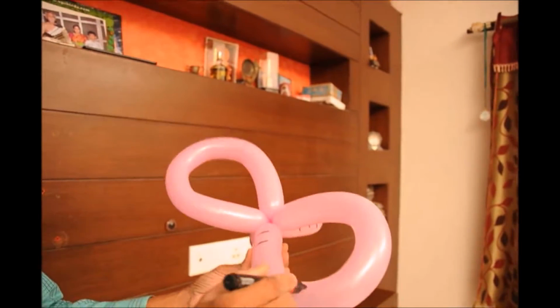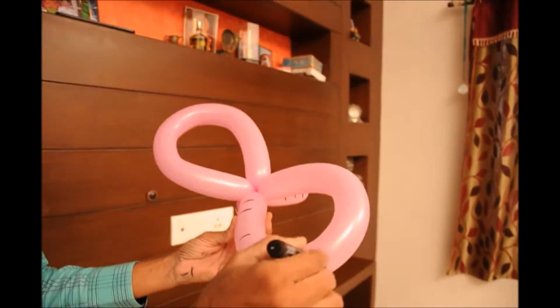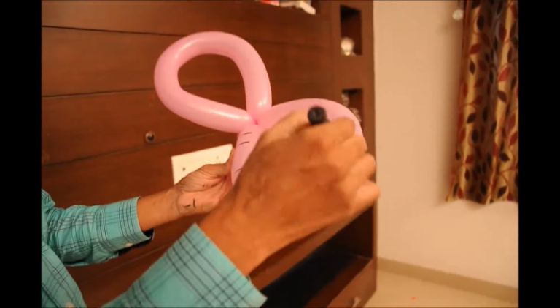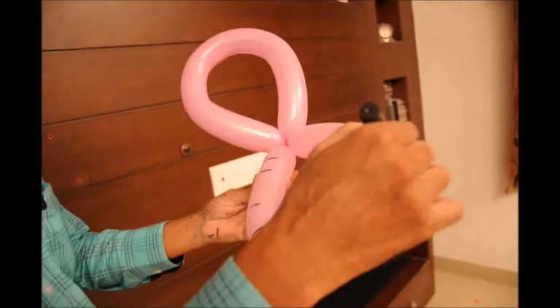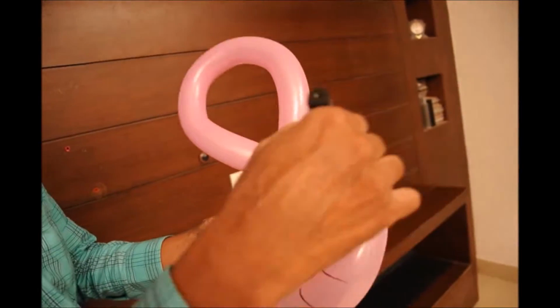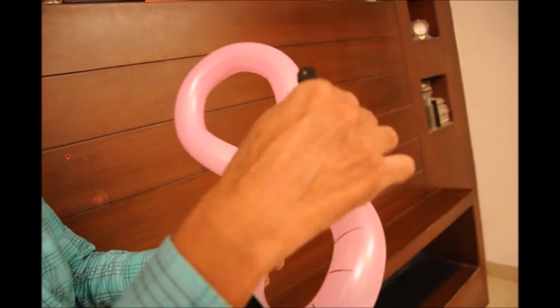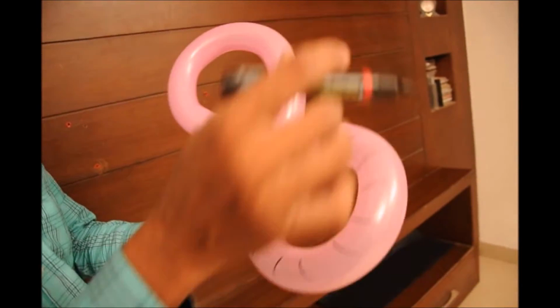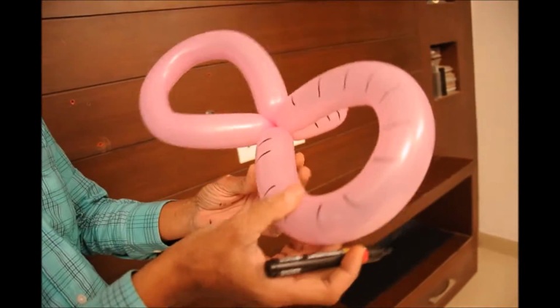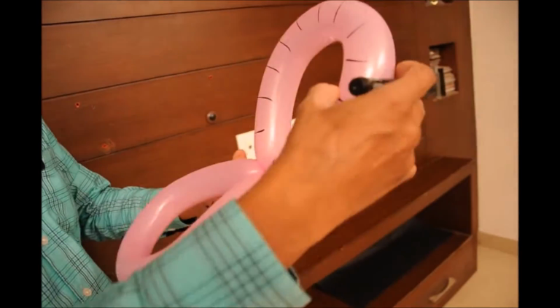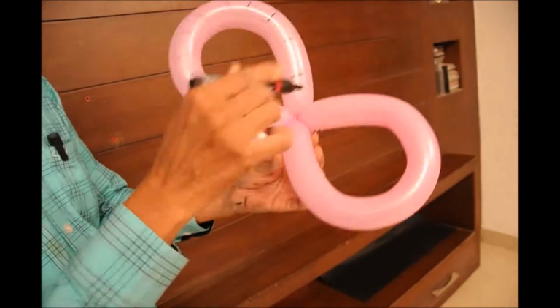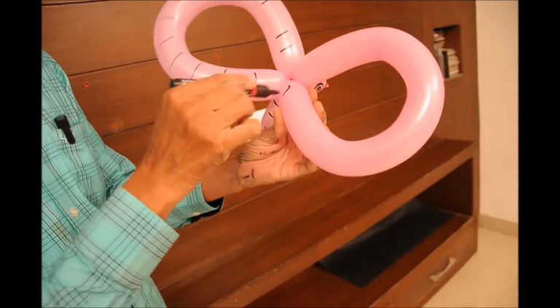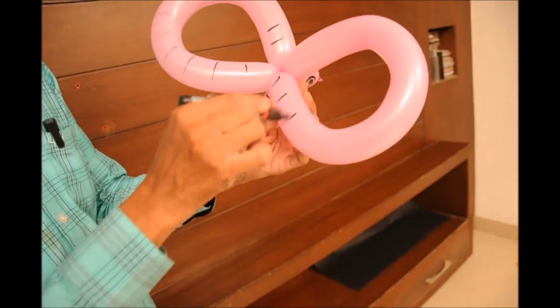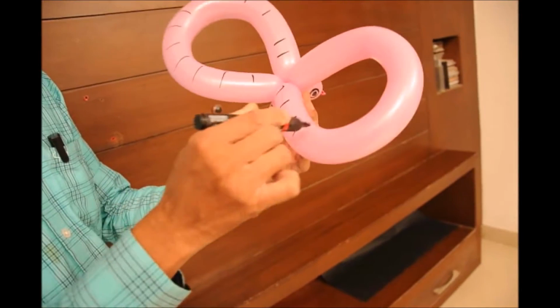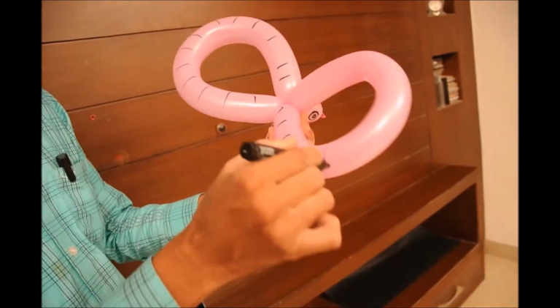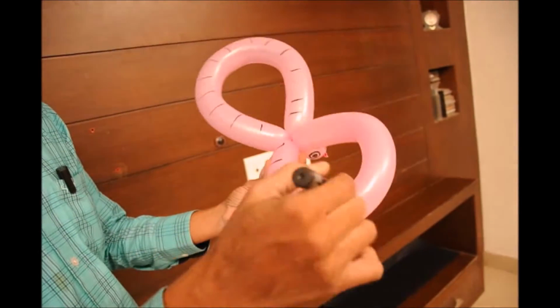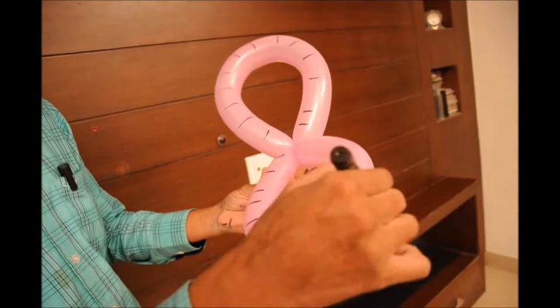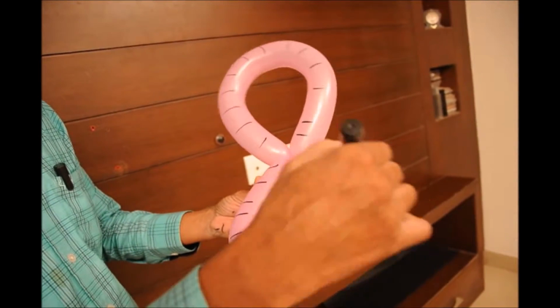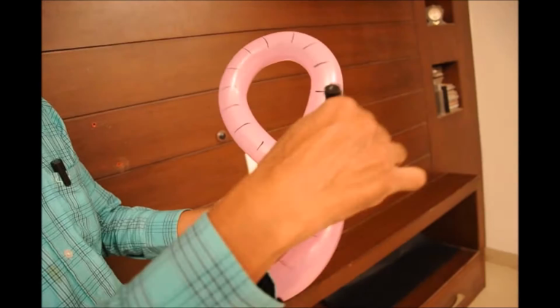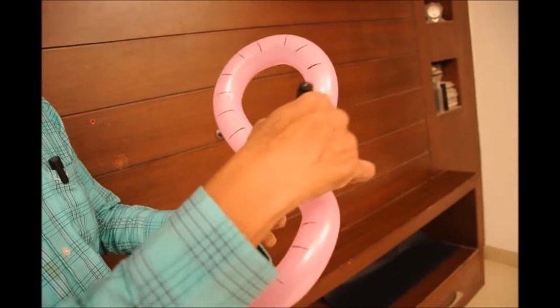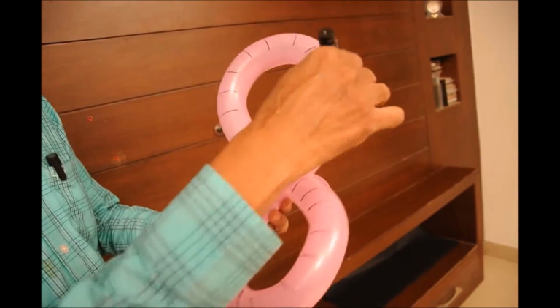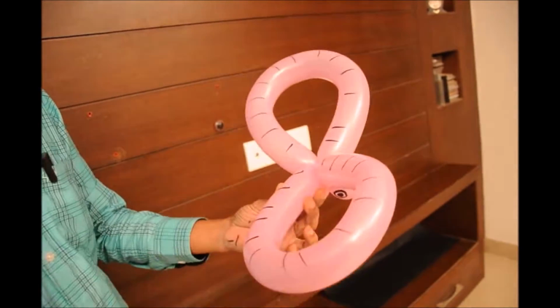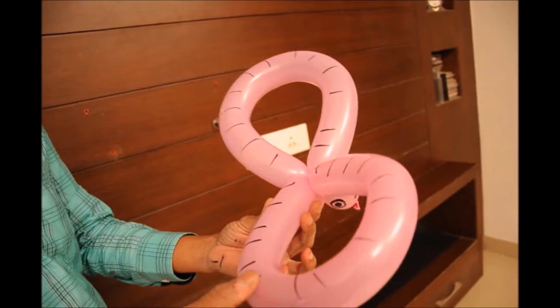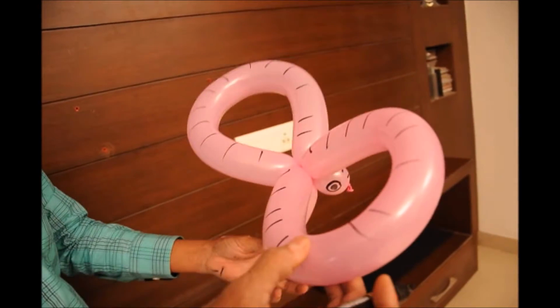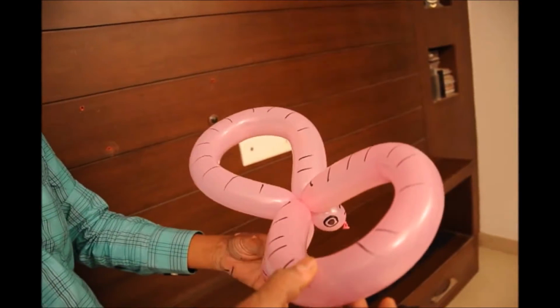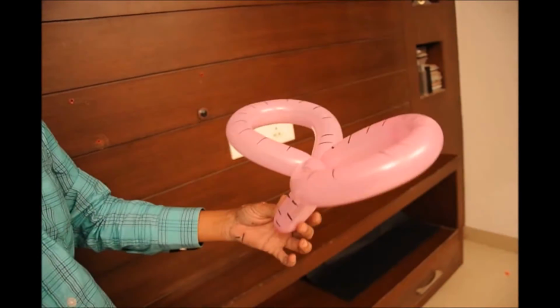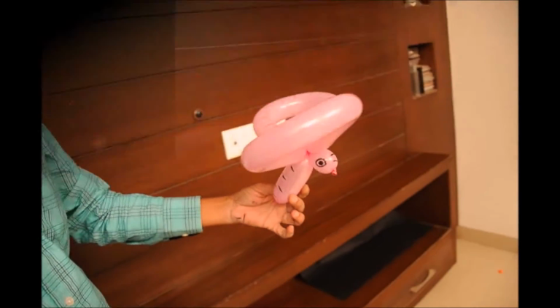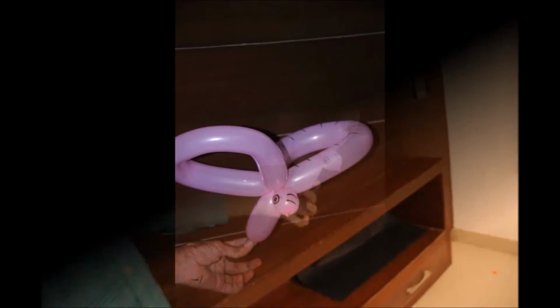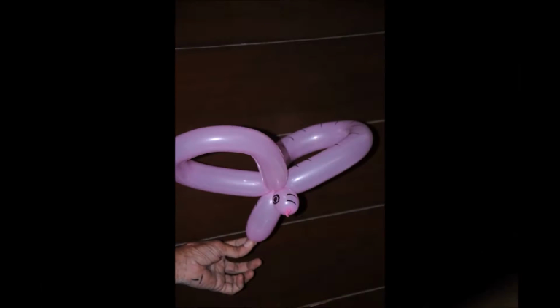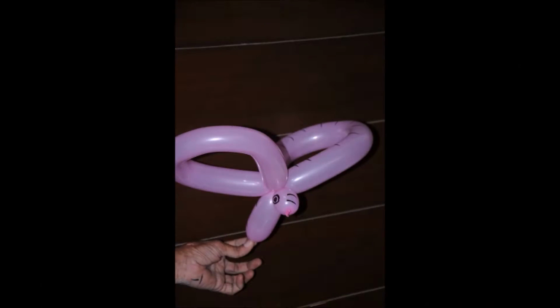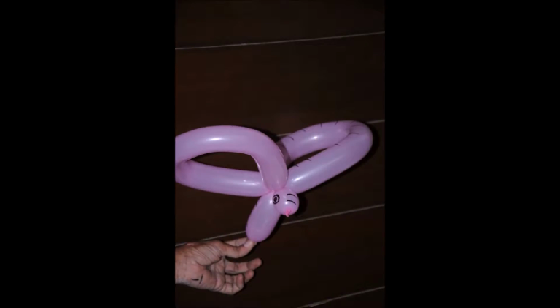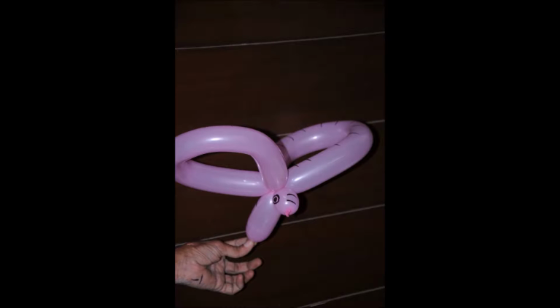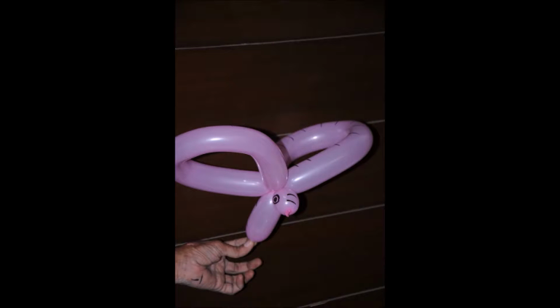It's very easy and simple to make and very cute to play with. It's very cute and simple to make.